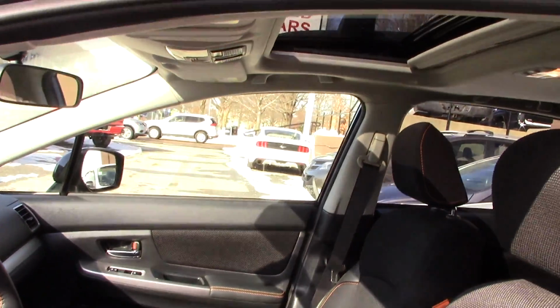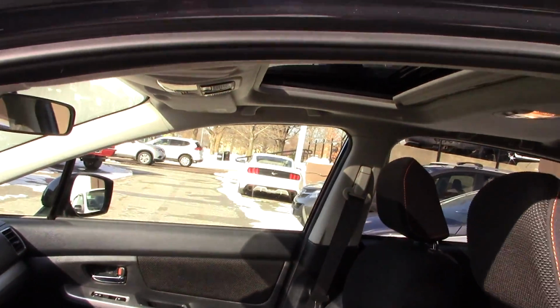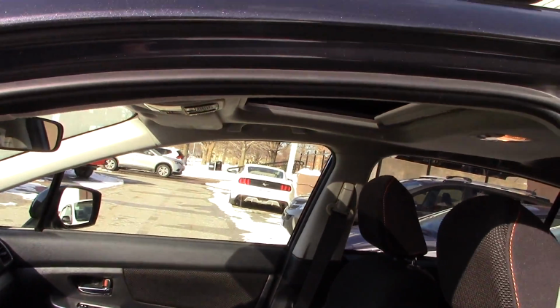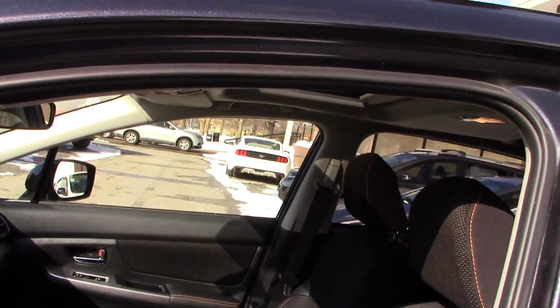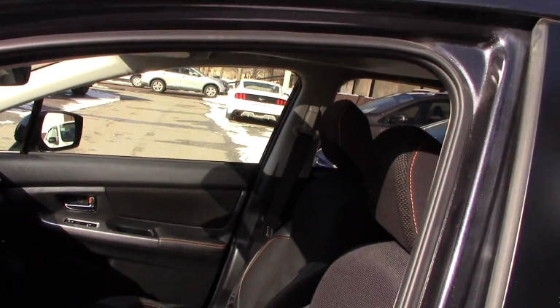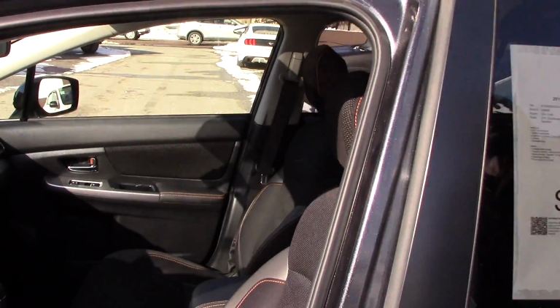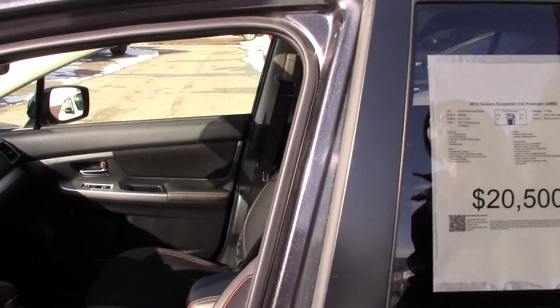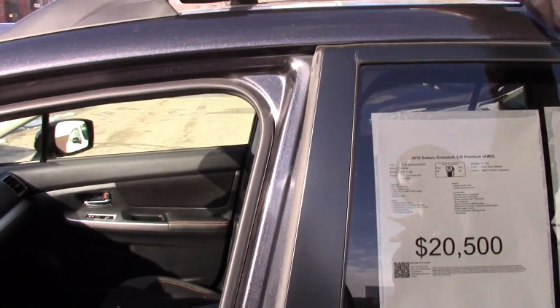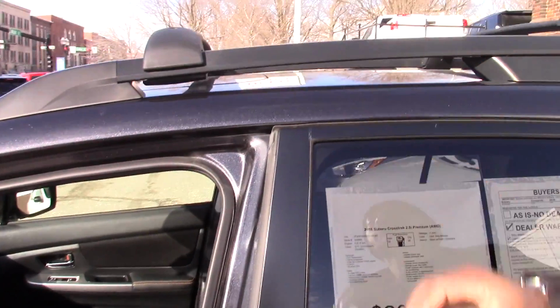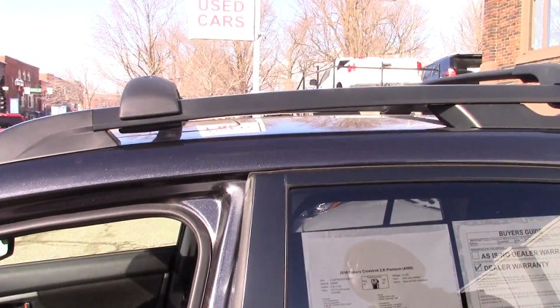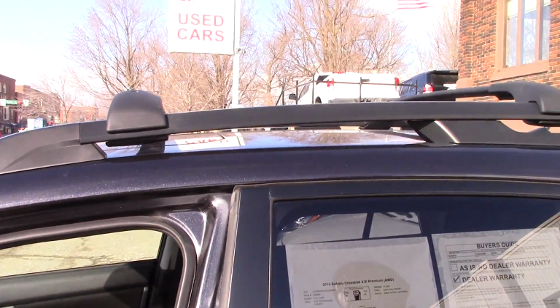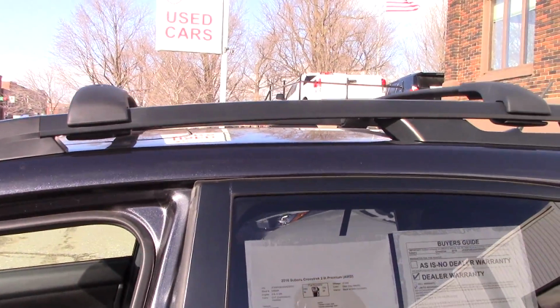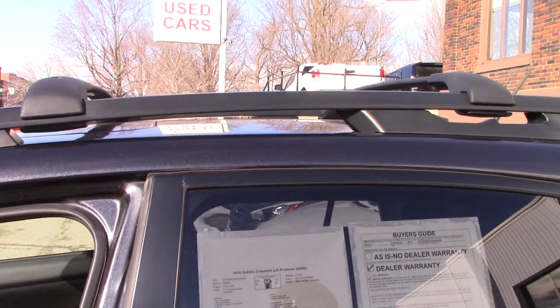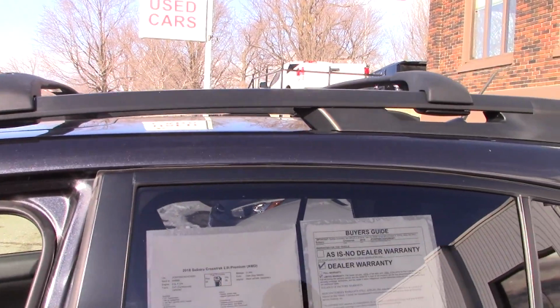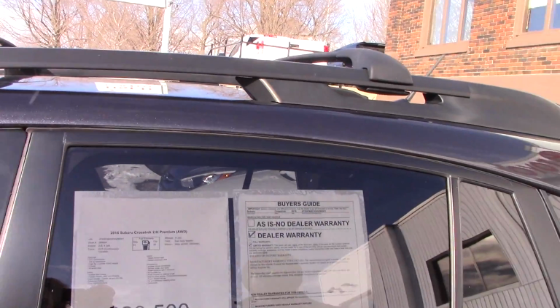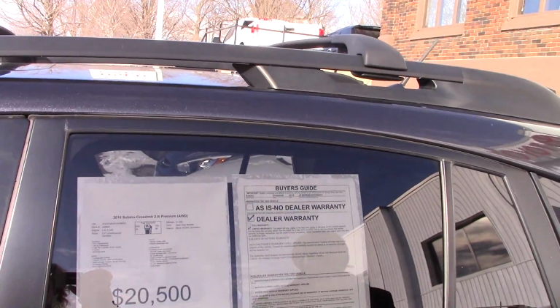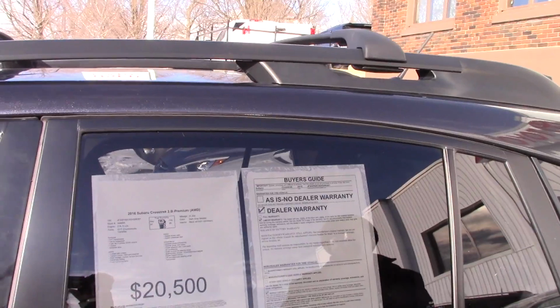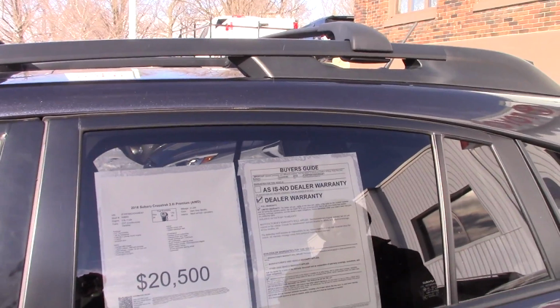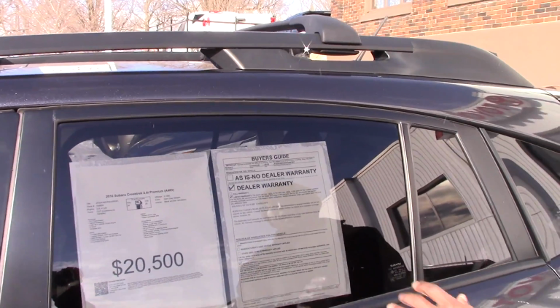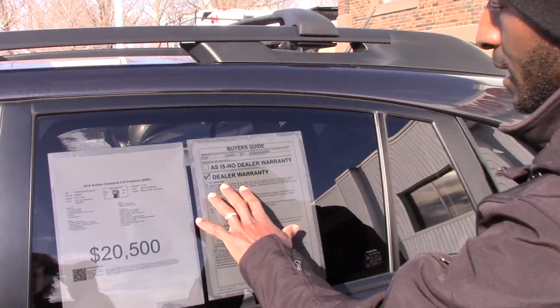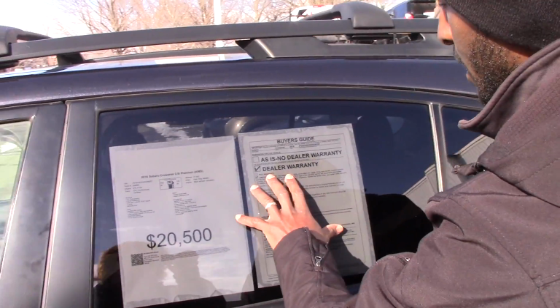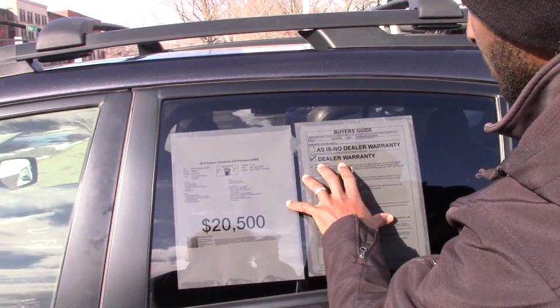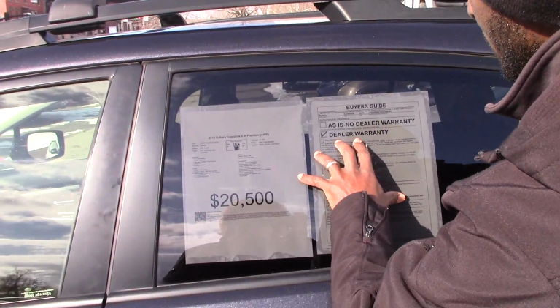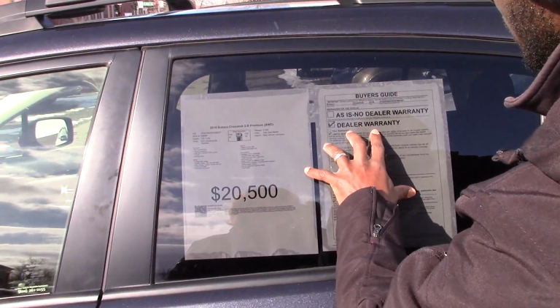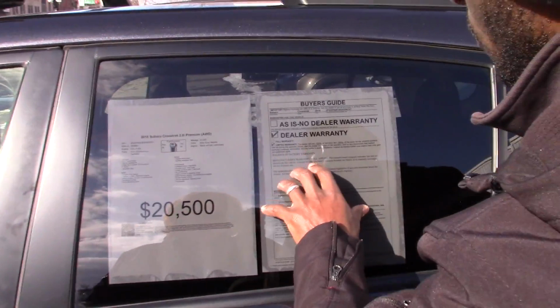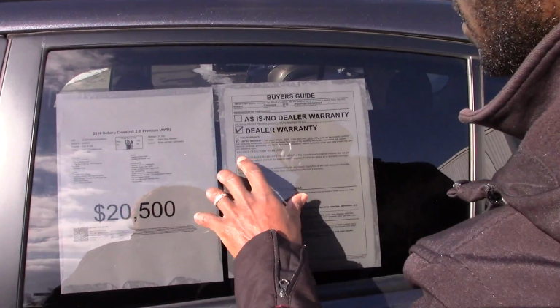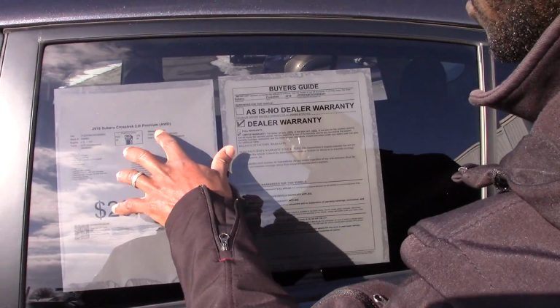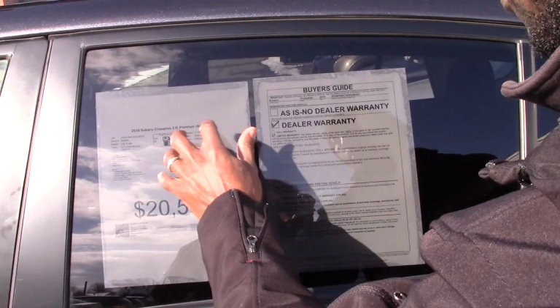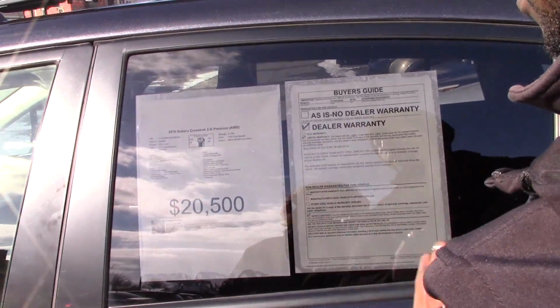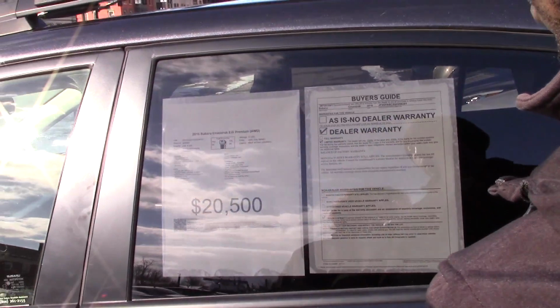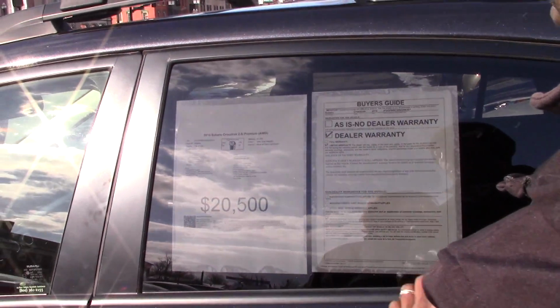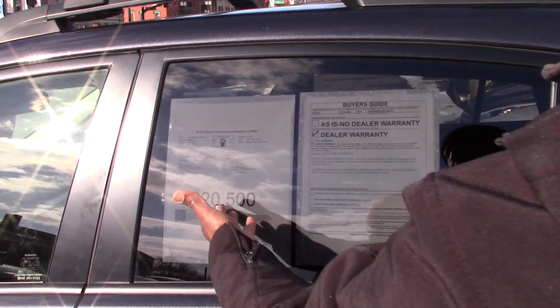The vehicle also has a roof rack, which is pretty nice. And again, it's still under warranty with only 31,000 miles.